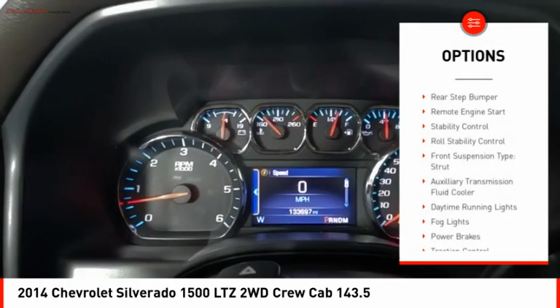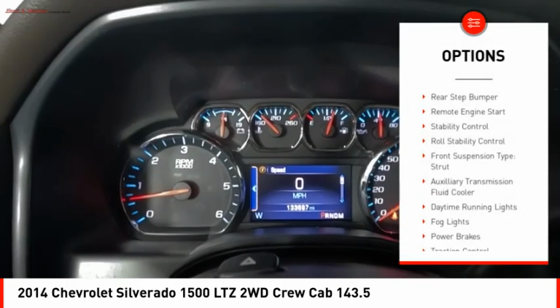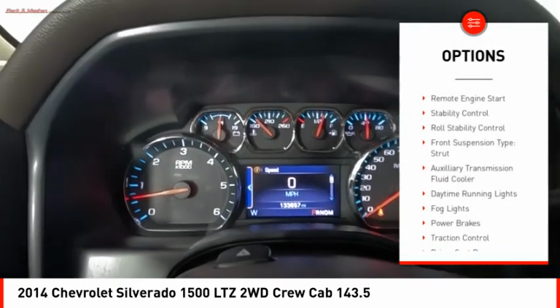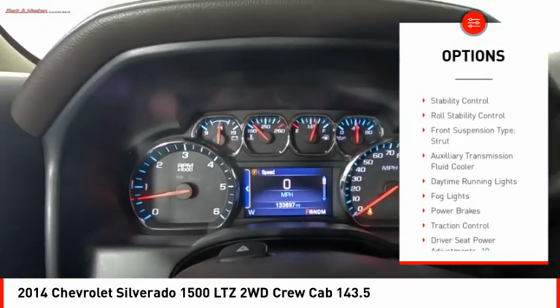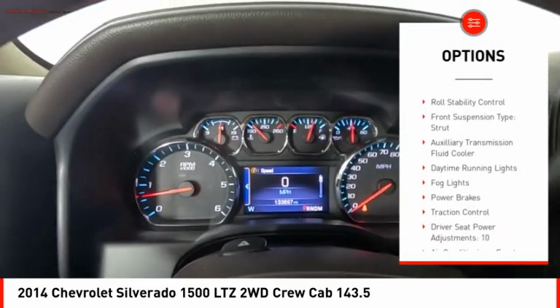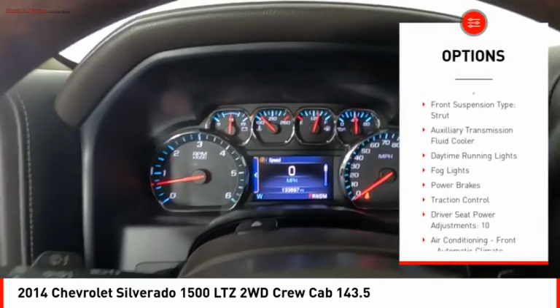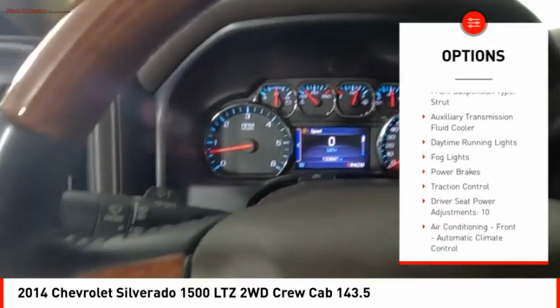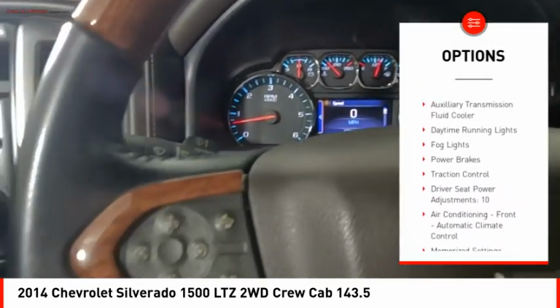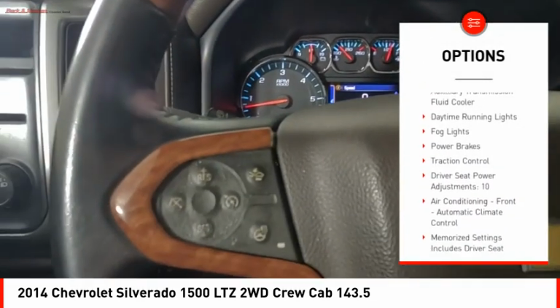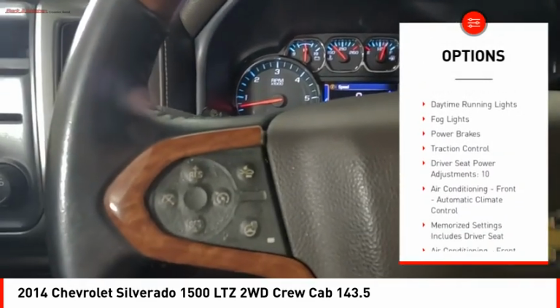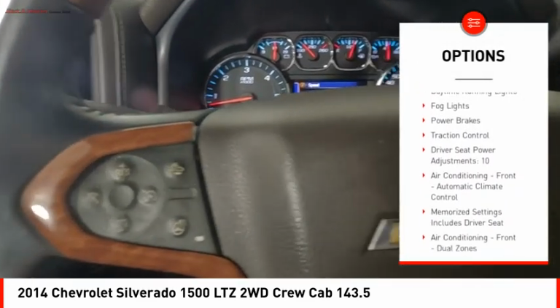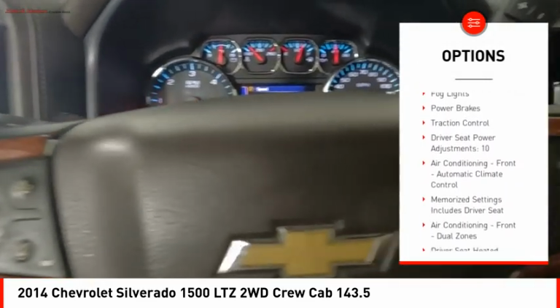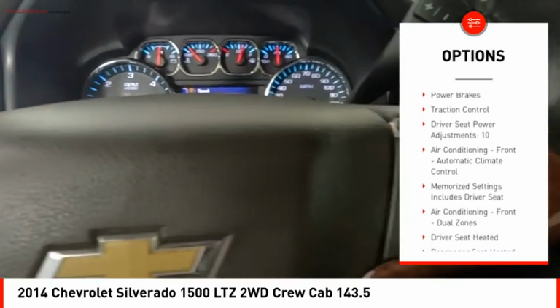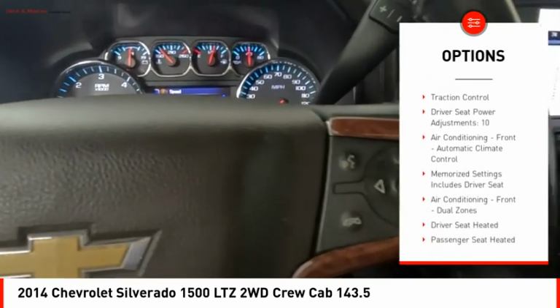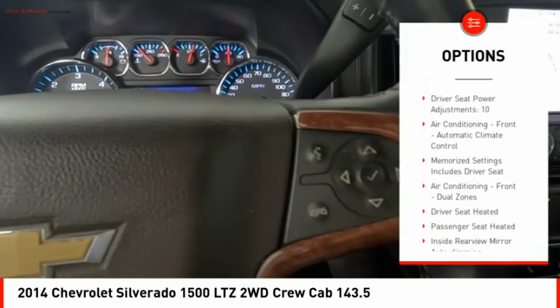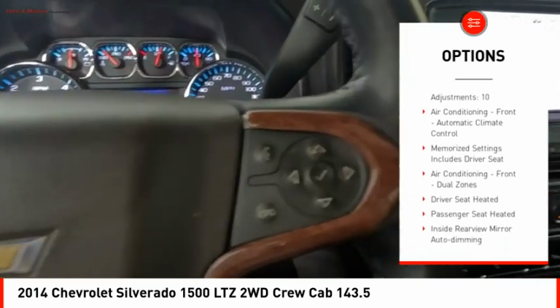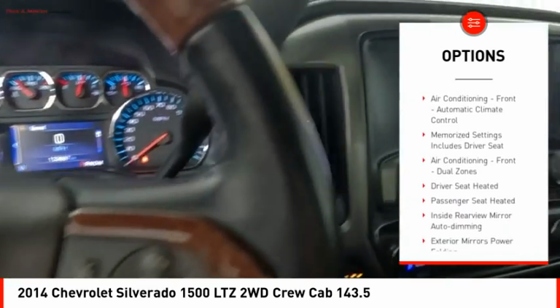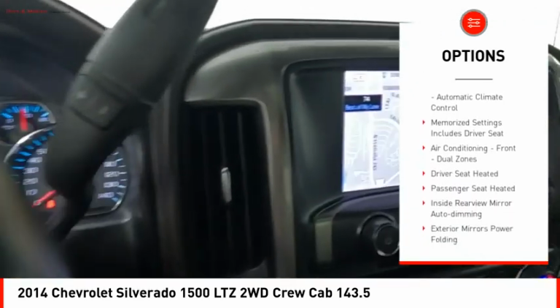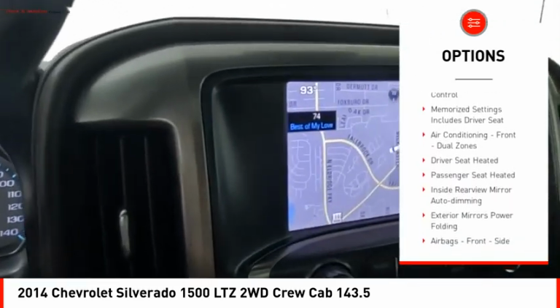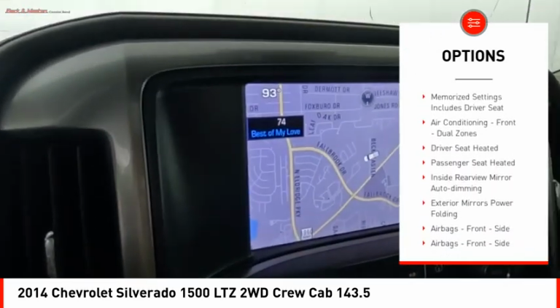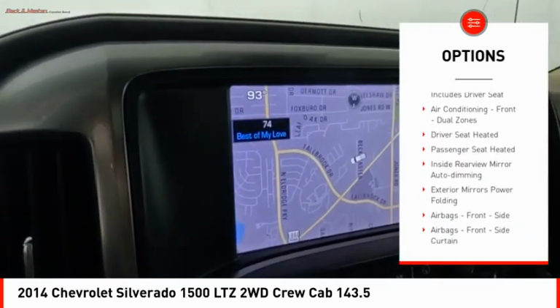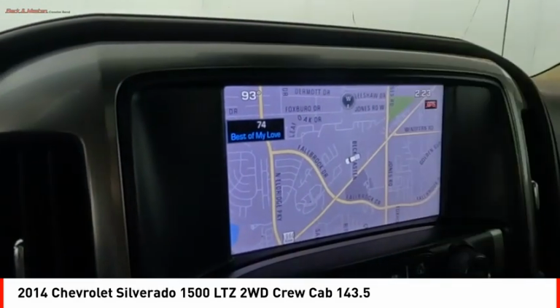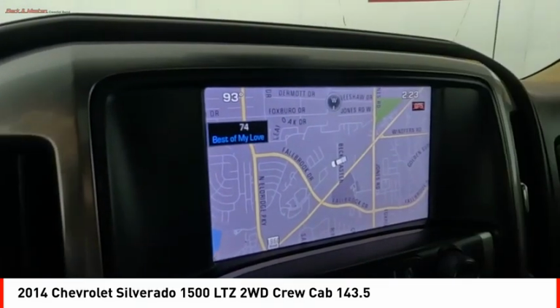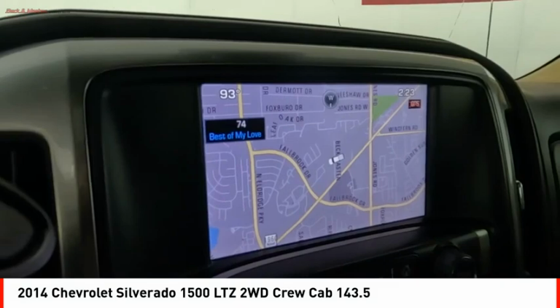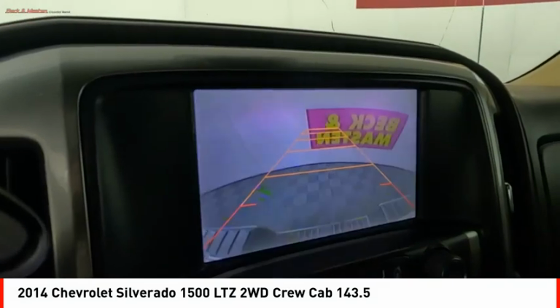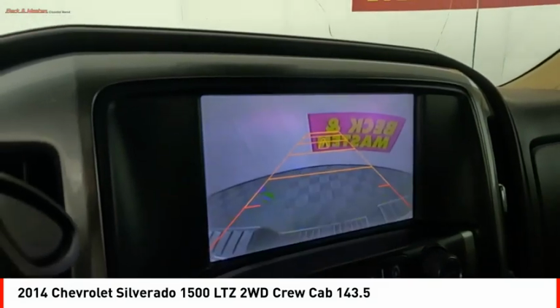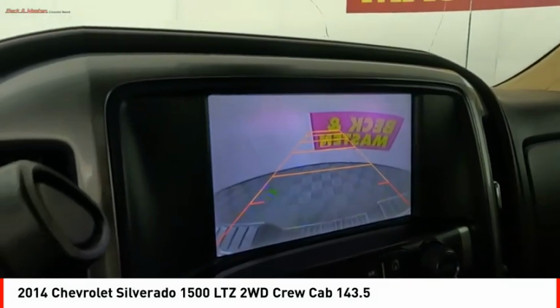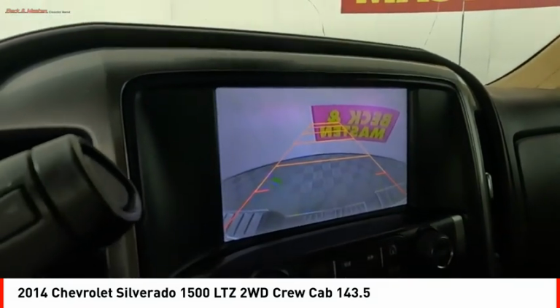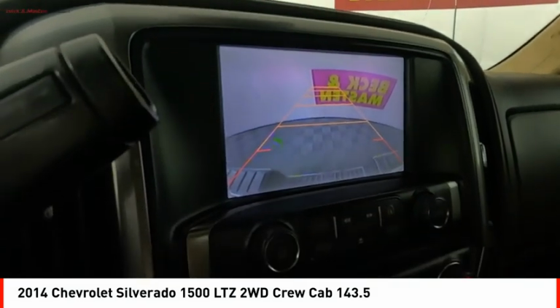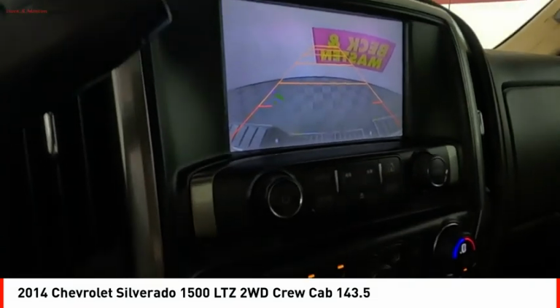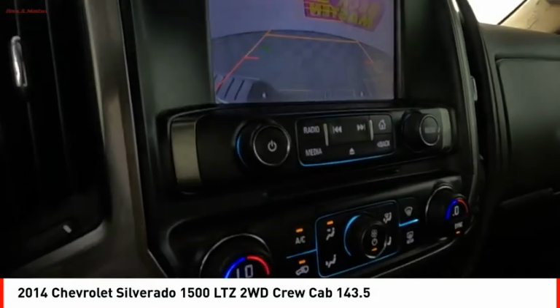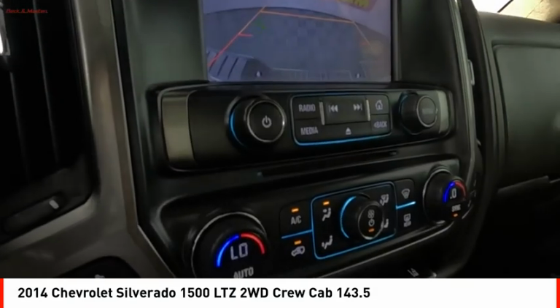Rear step bumper, remote engine start, stability control, roll stability control, front suspension type strut, auxiliary transmission fluid cooler, daytime running lights, fog lights, power brakes, traction control.